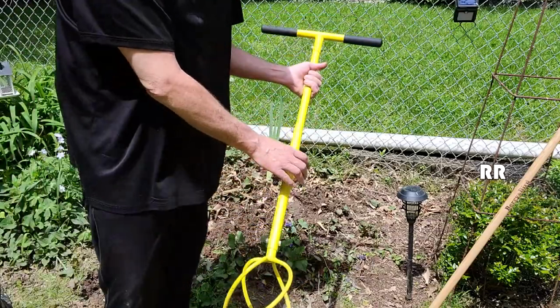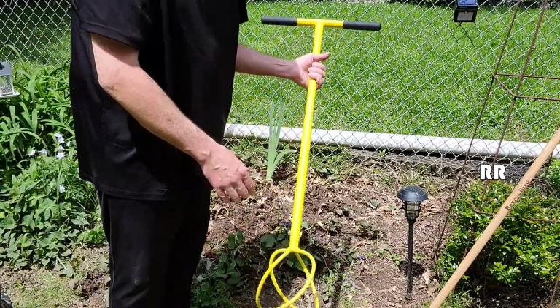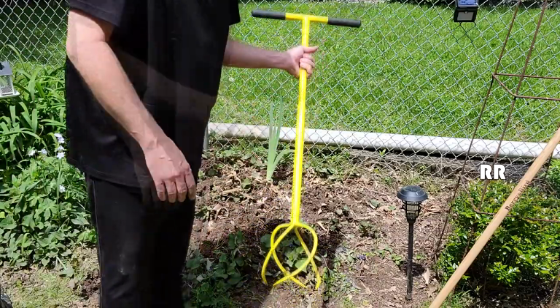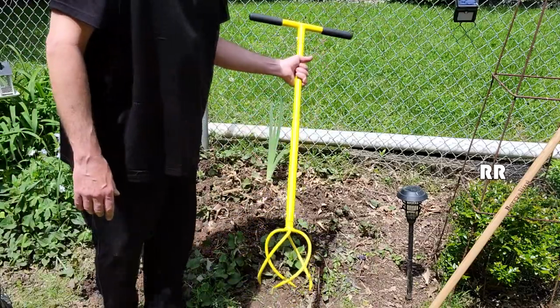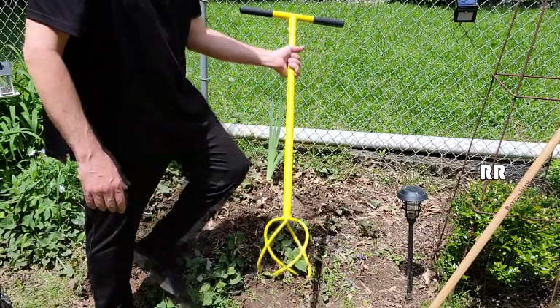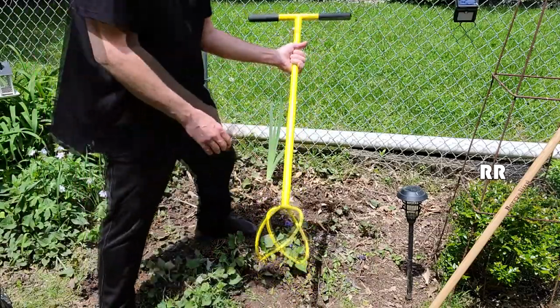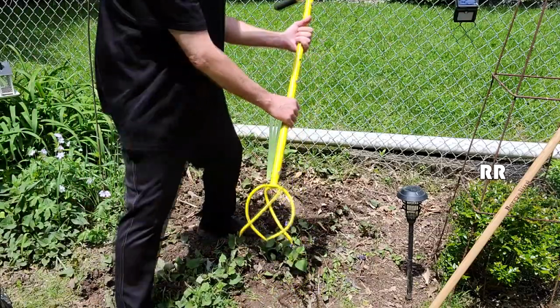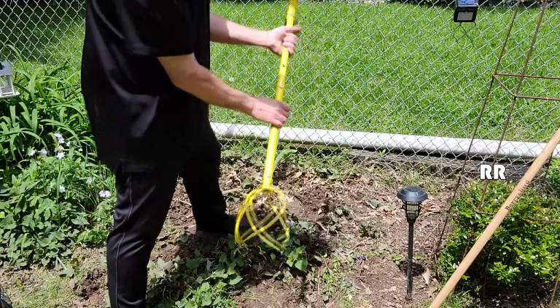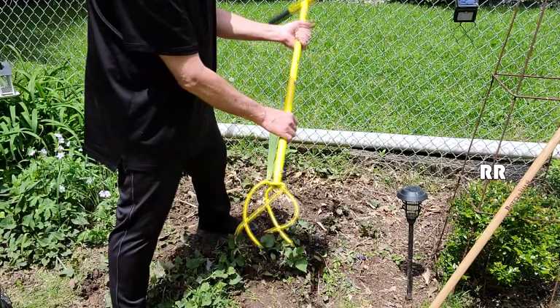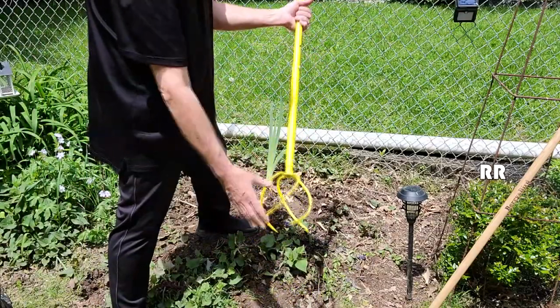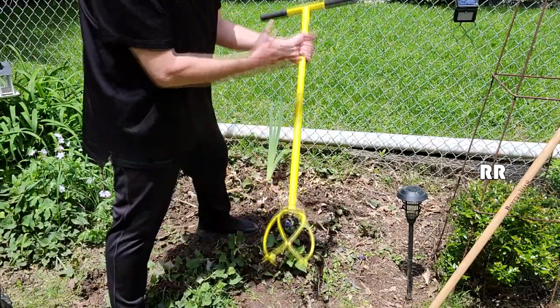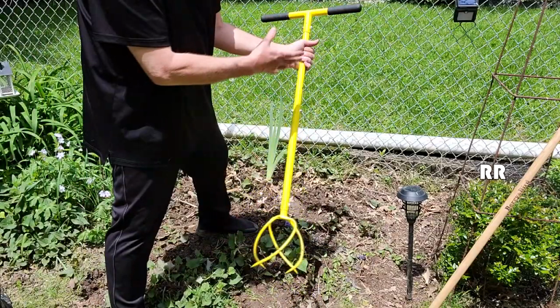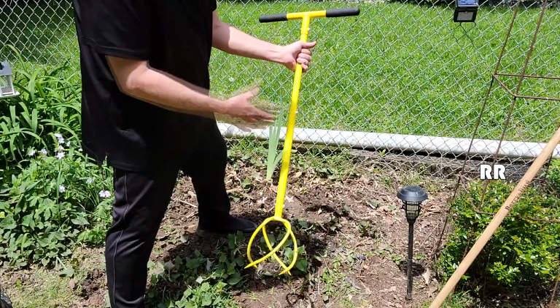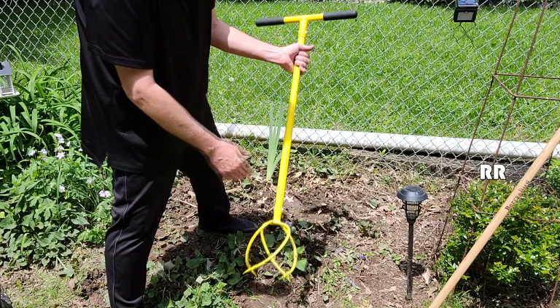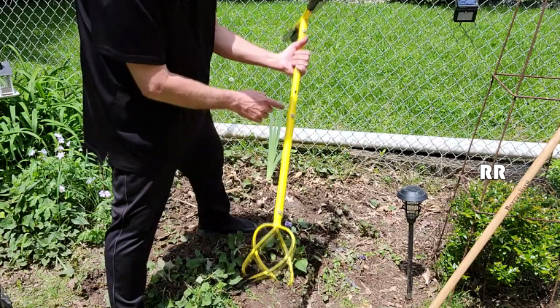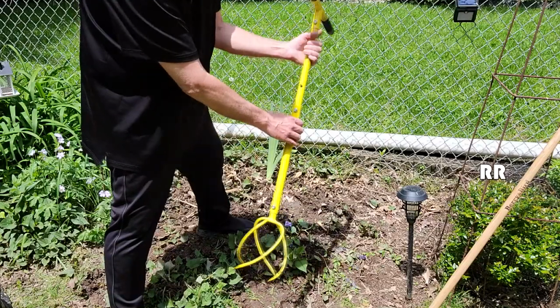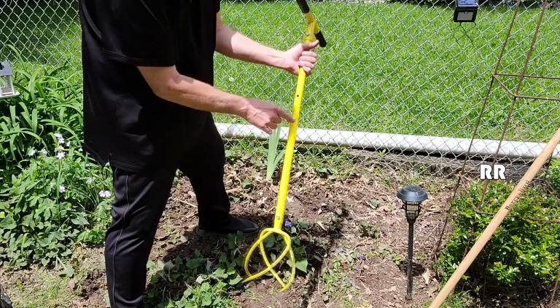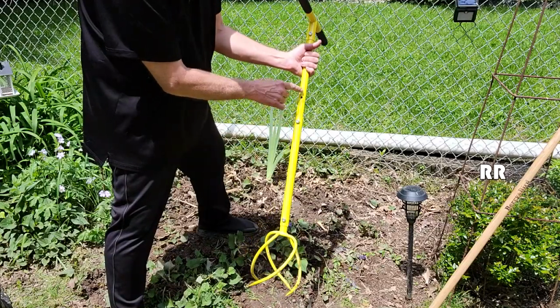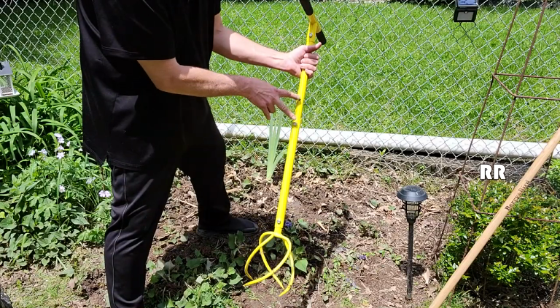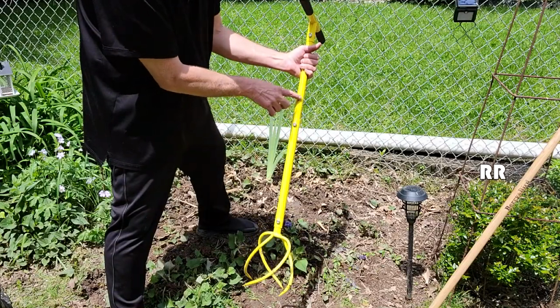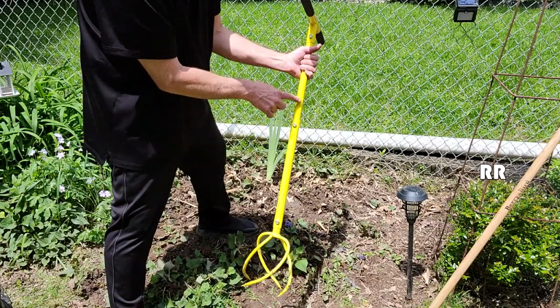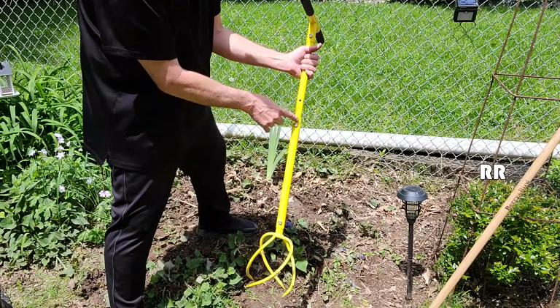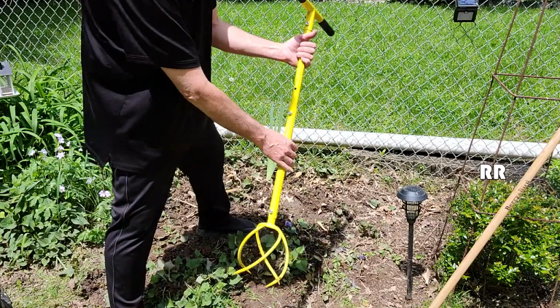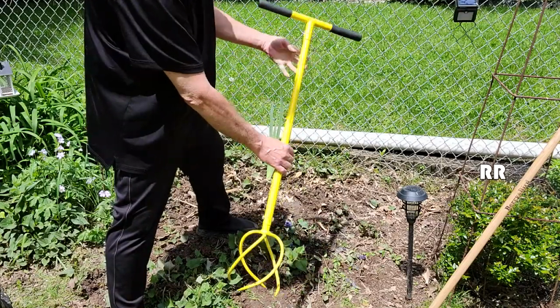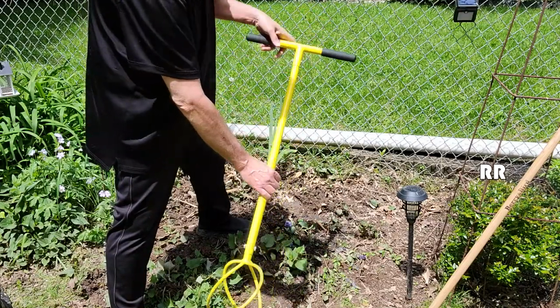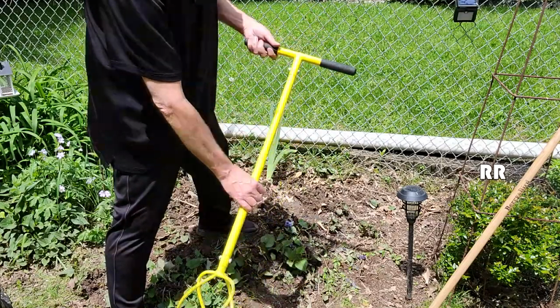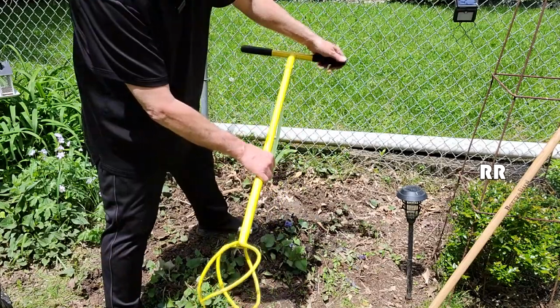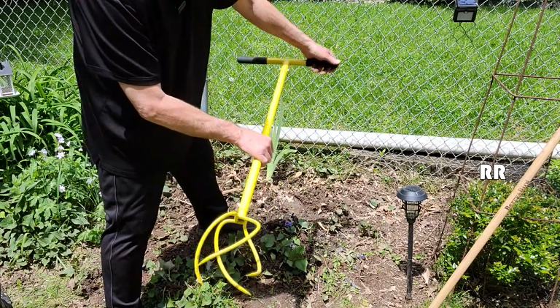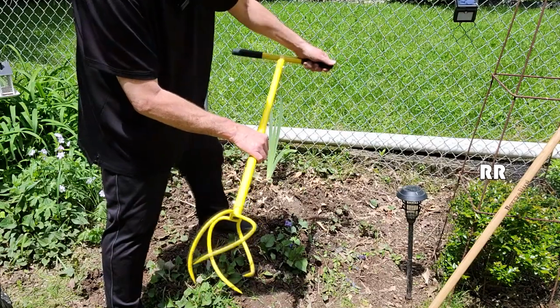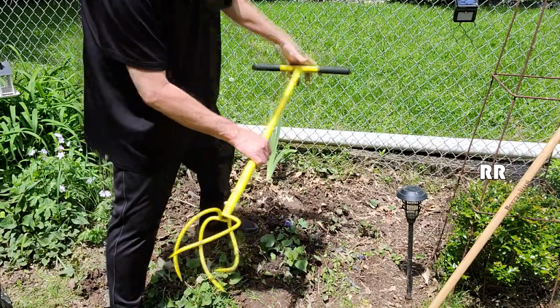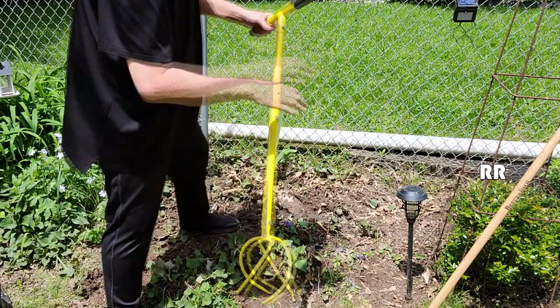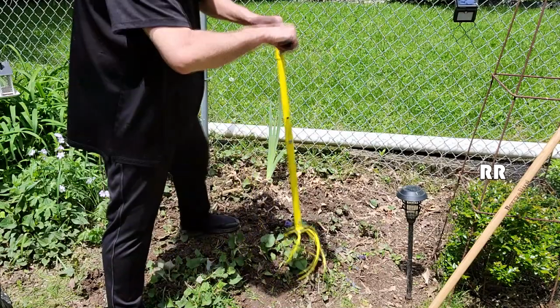It weighs three pounds 14 ounces, and it is 38 inches in length — or 34 inches — because you have the option to put it here or here if you want. It's got nice handle grips on here for when you're using it.